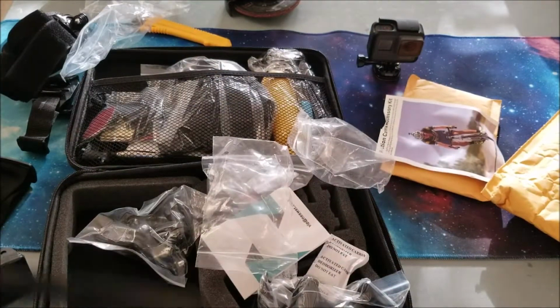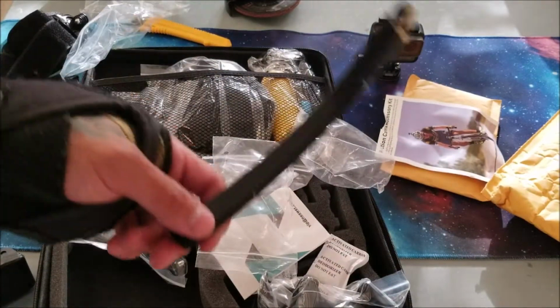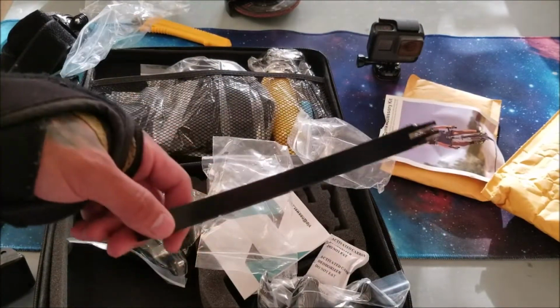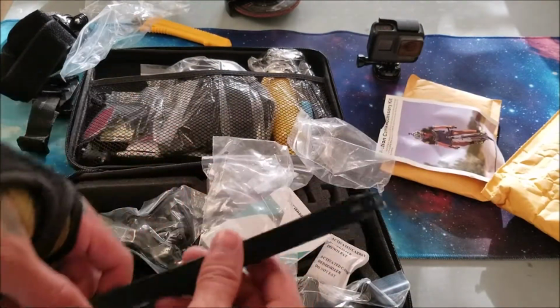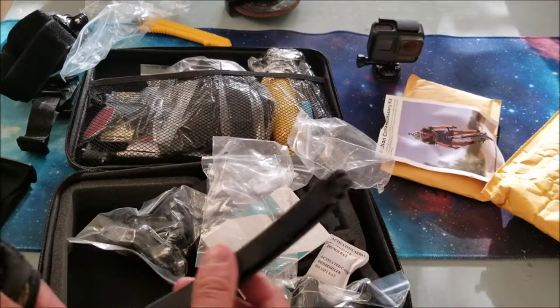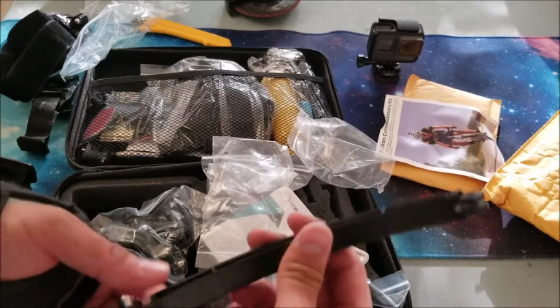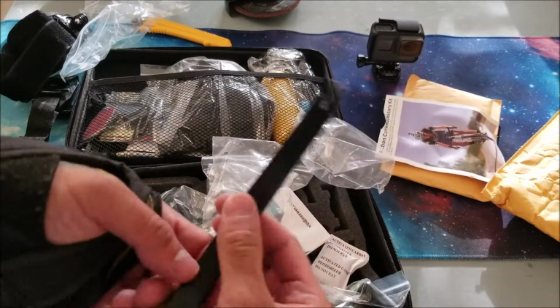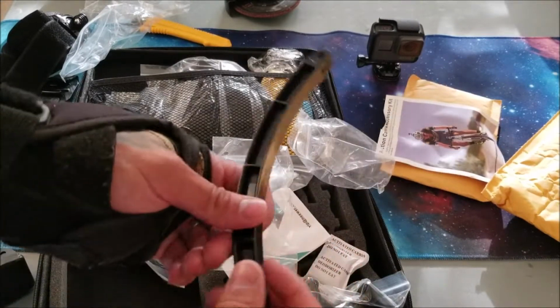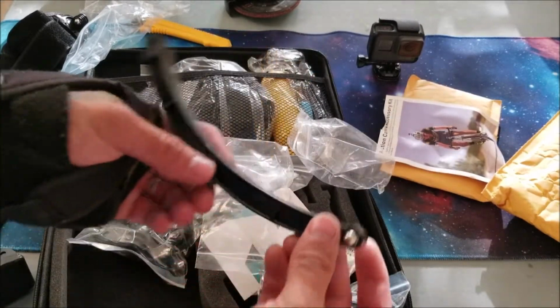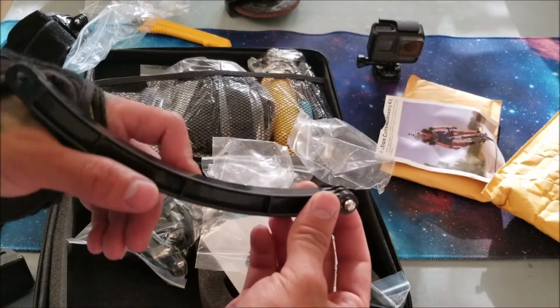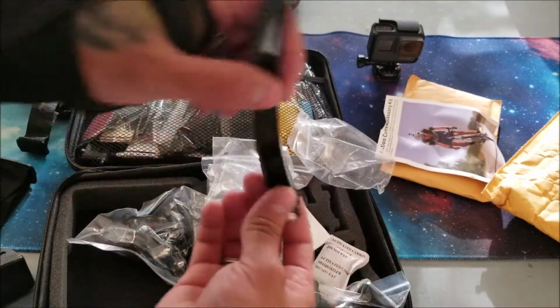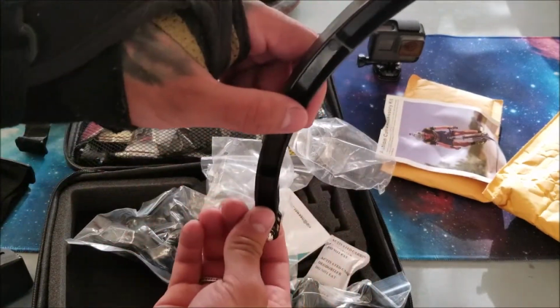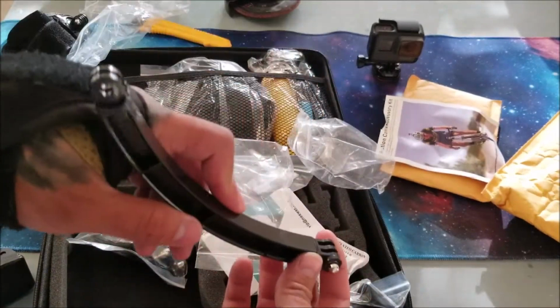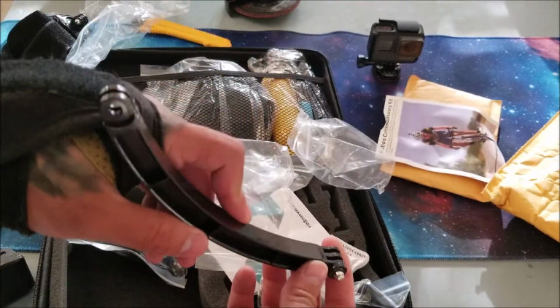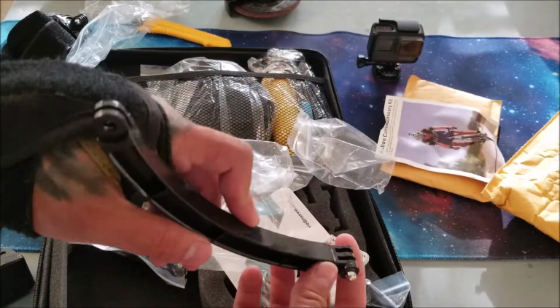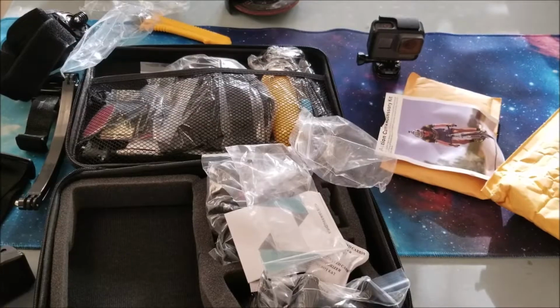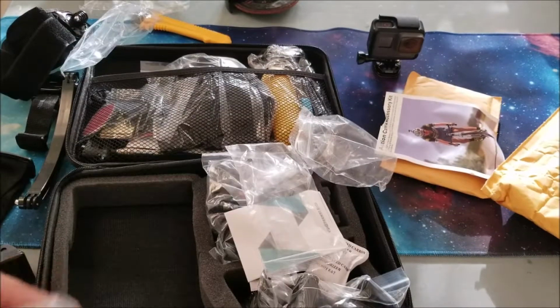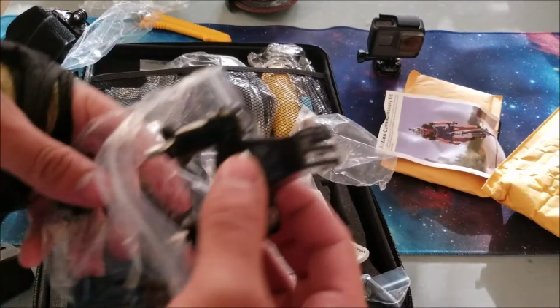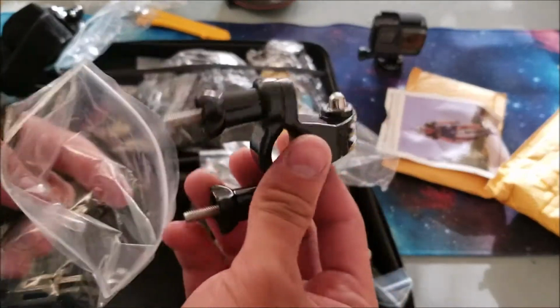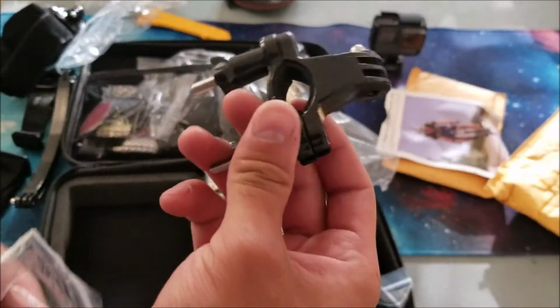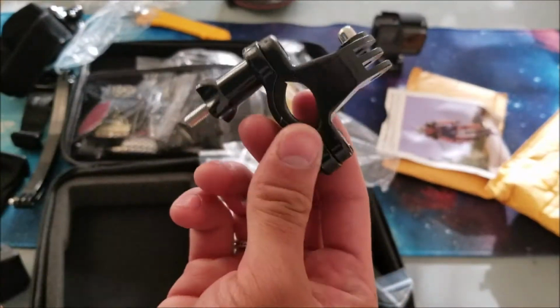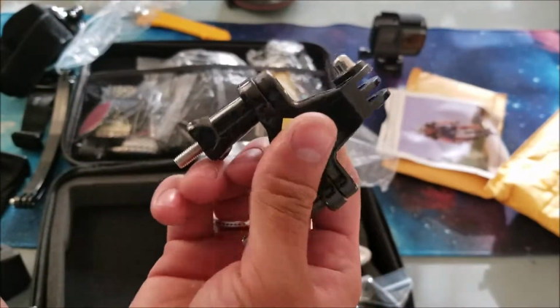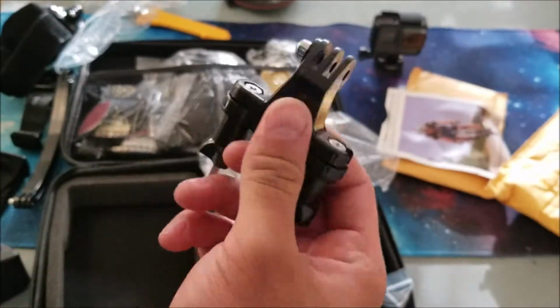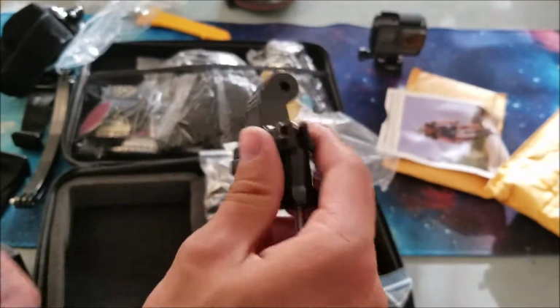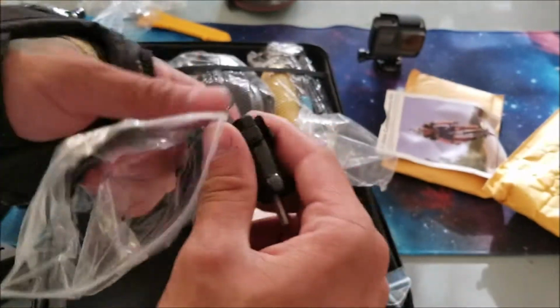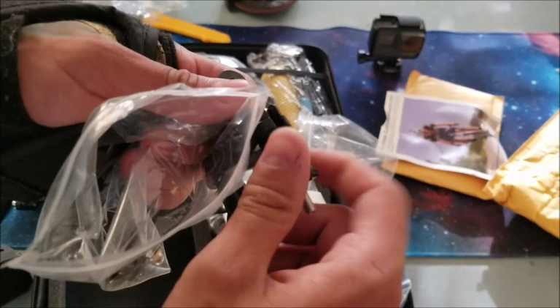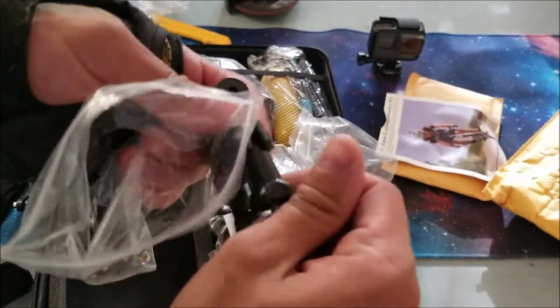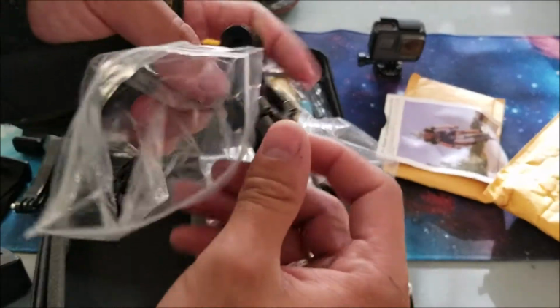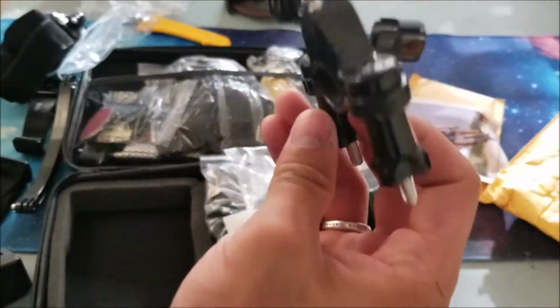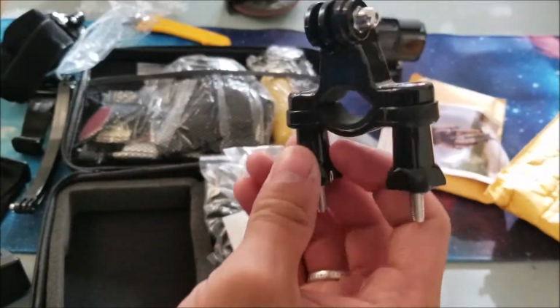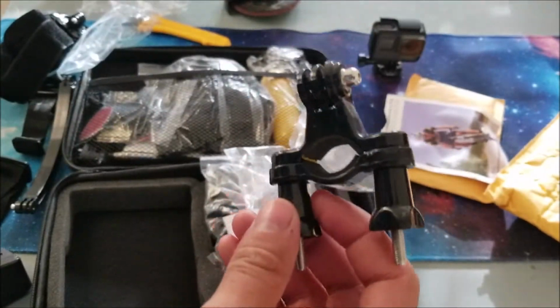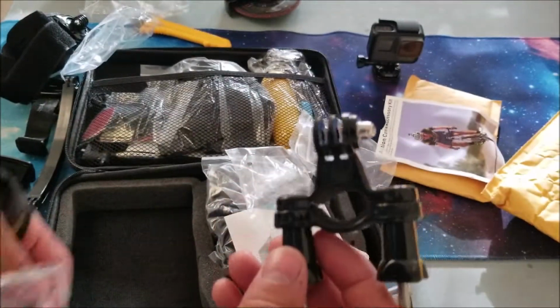They included a little extender — you can put this on anything and then angle it as you see necessary. These mounts go on the handlebars of your bike, very nice. One of these costs about ten dollars on Amazon alone.